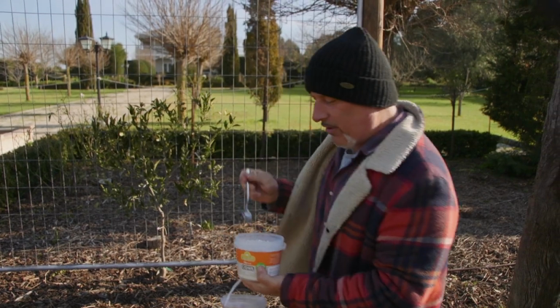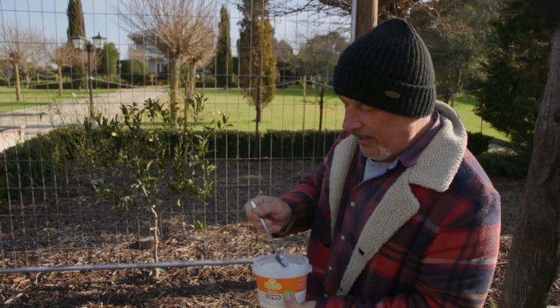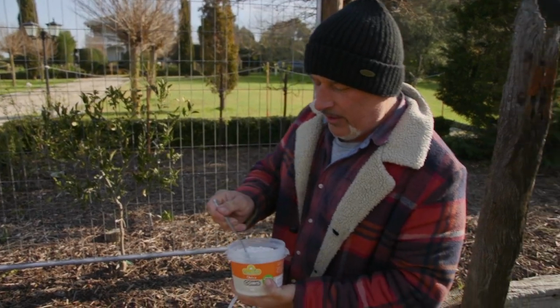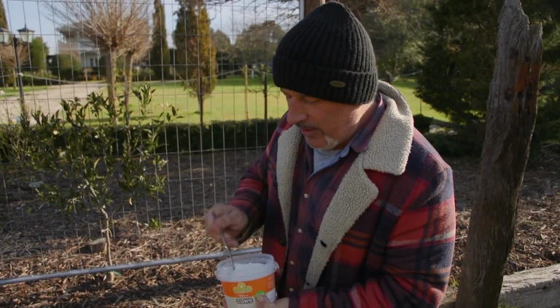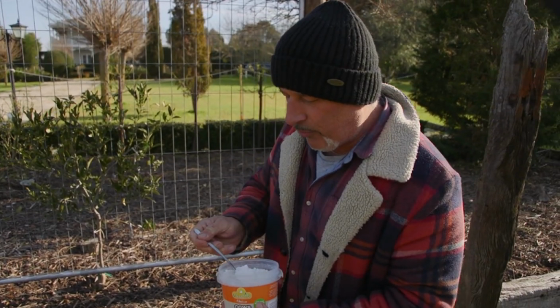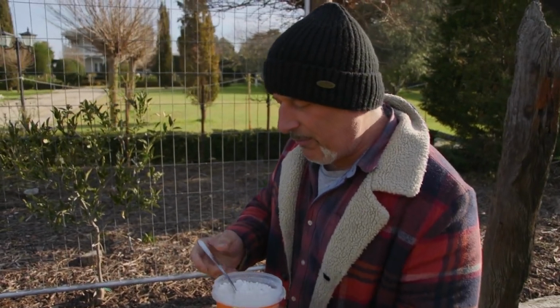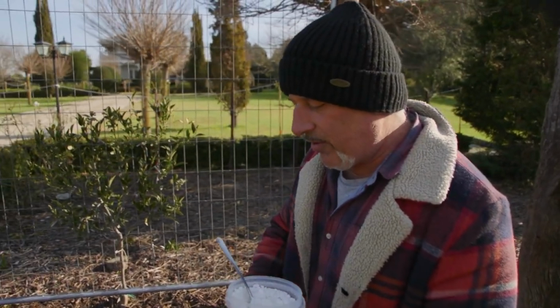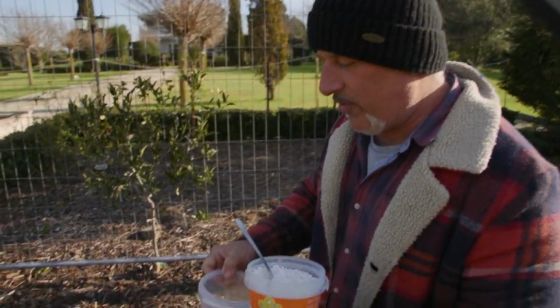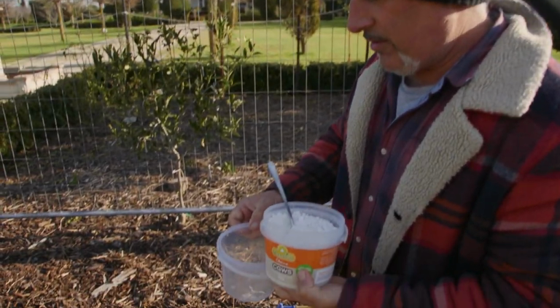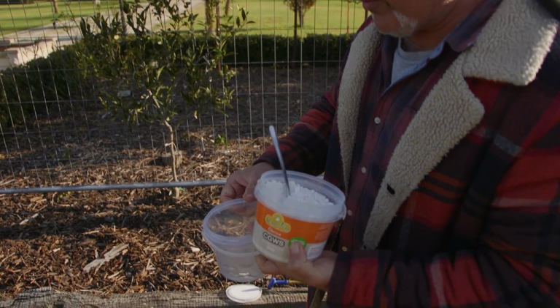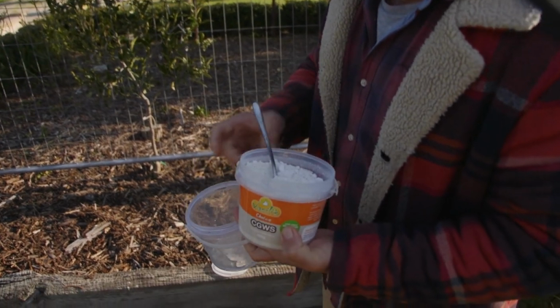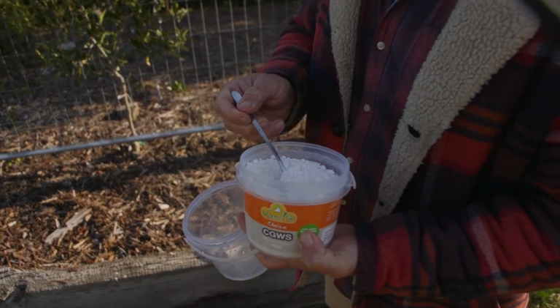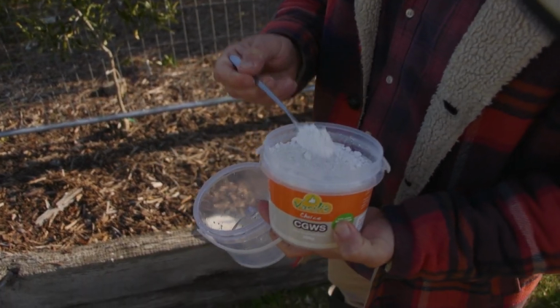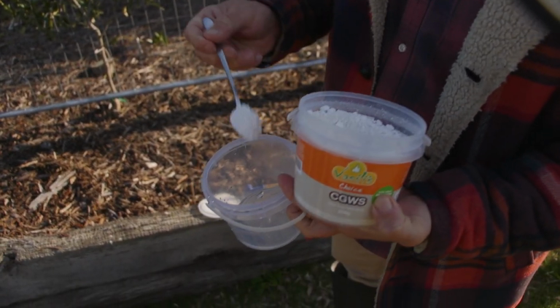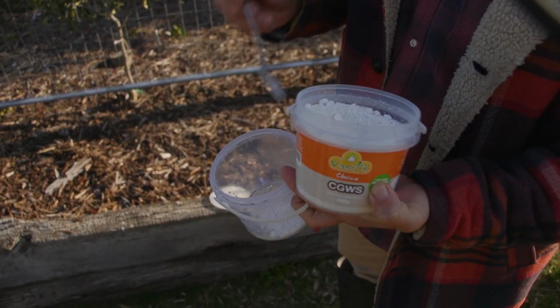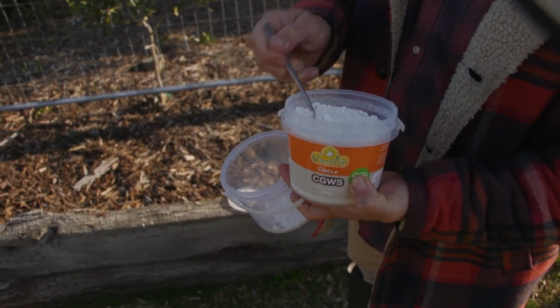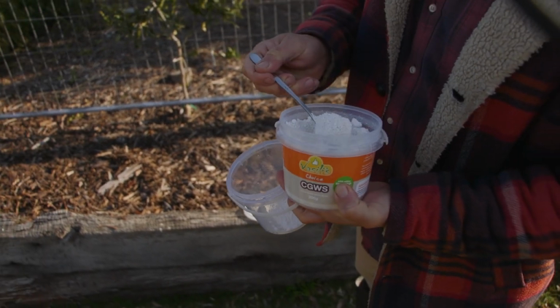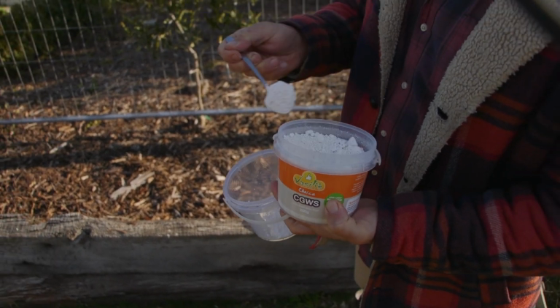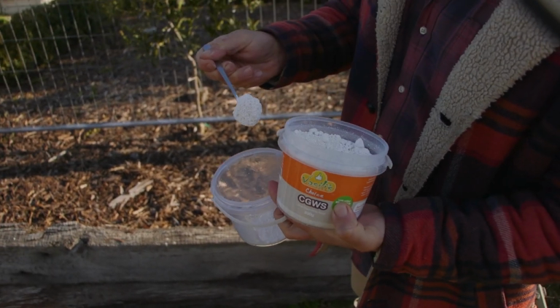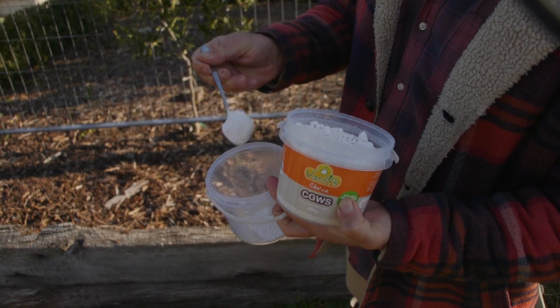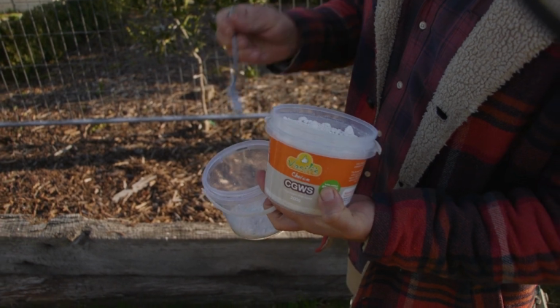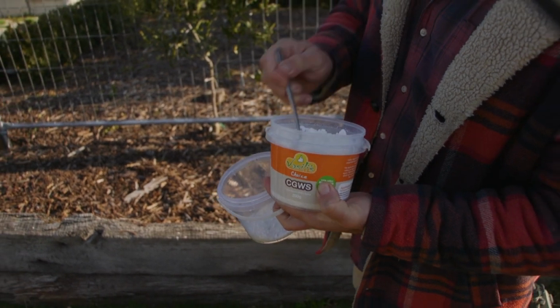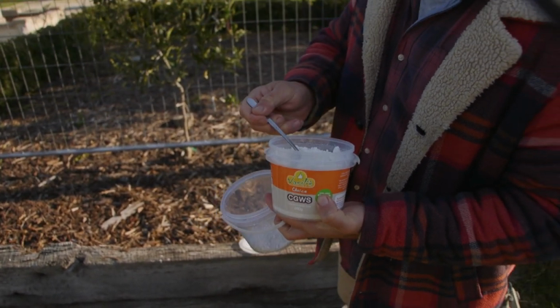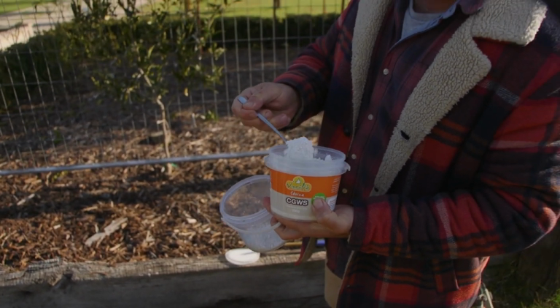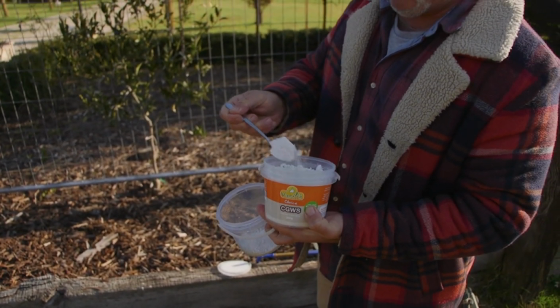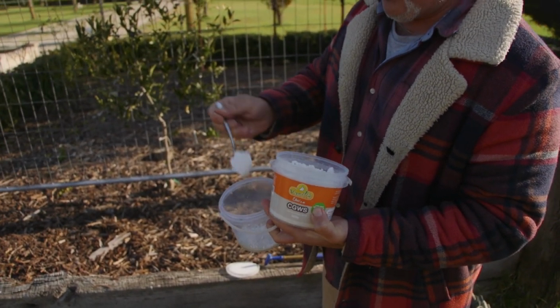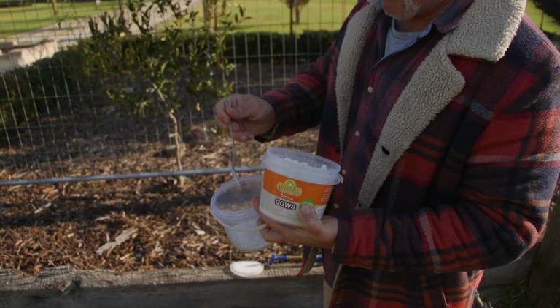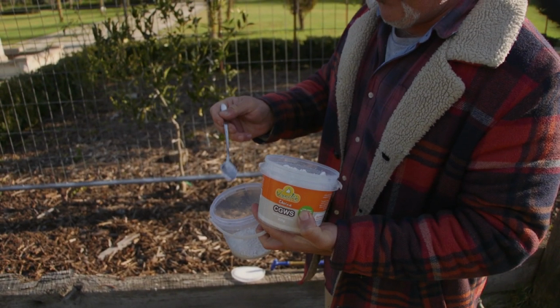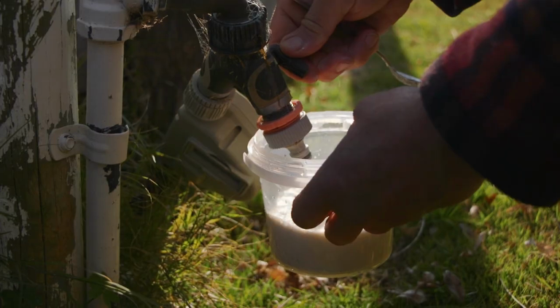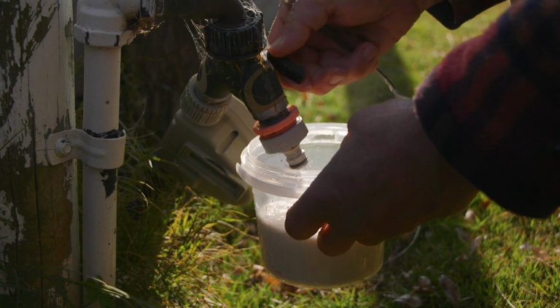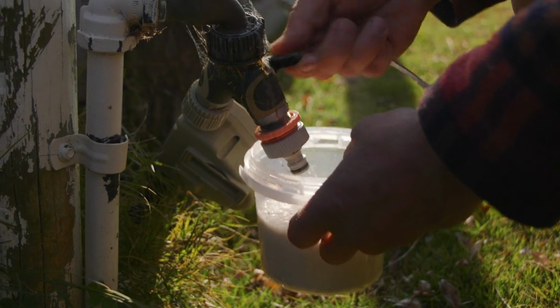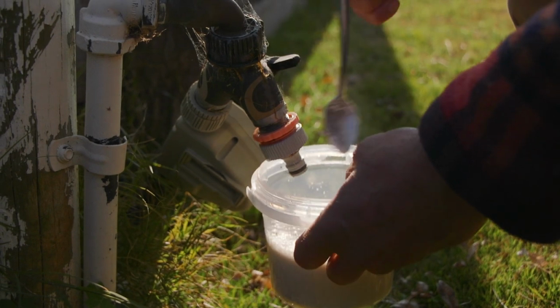You need to put three heaped tablespoons — preferably tablespoons; I've got a teaspoon here so I'll put a bit more than that, but that's a good tablespoon's worth — so three of those into one litre of water. Mix it well and pour it into the bottle for the easy hand sprayer. If you're making a larger mix, top it up with a bit more water.